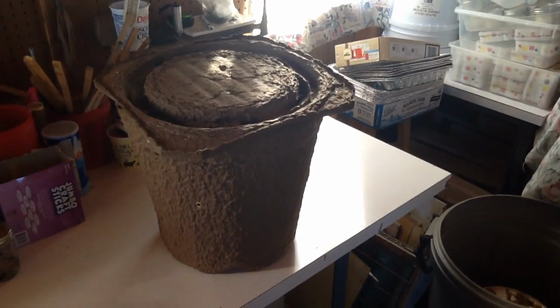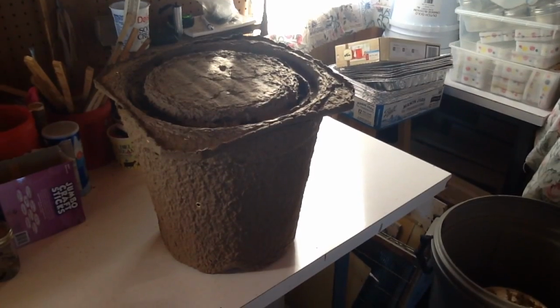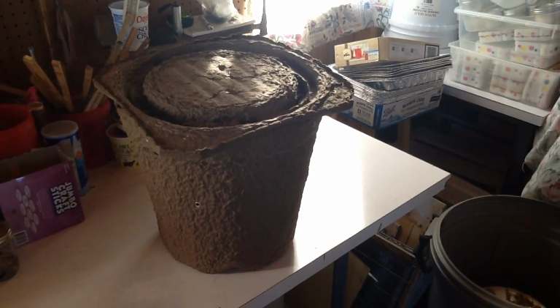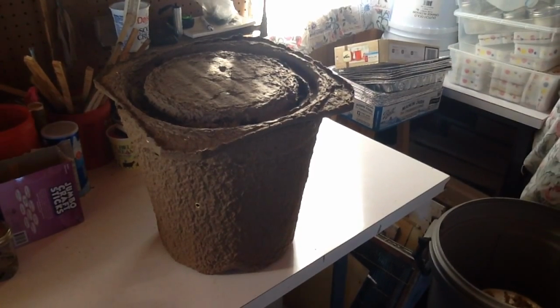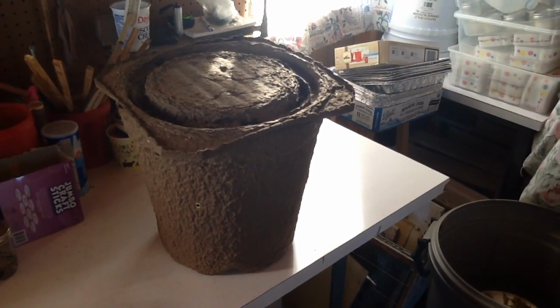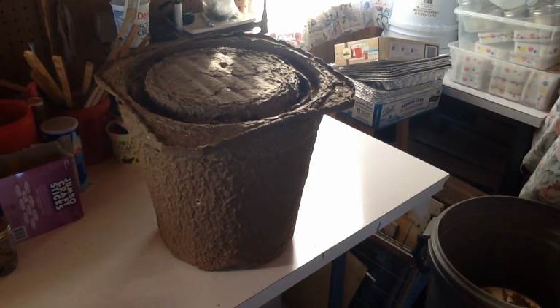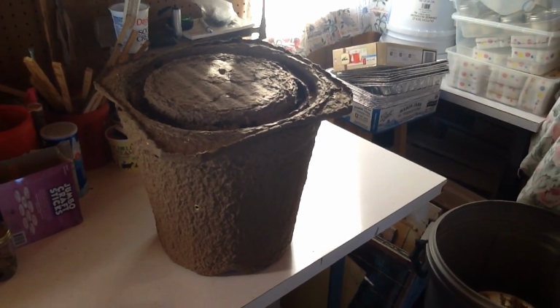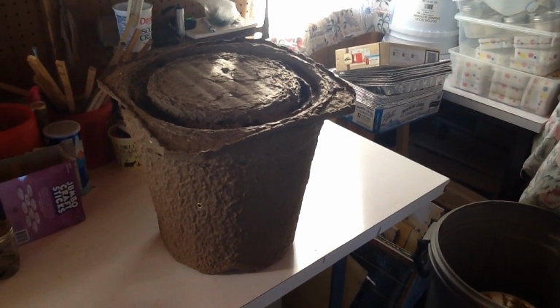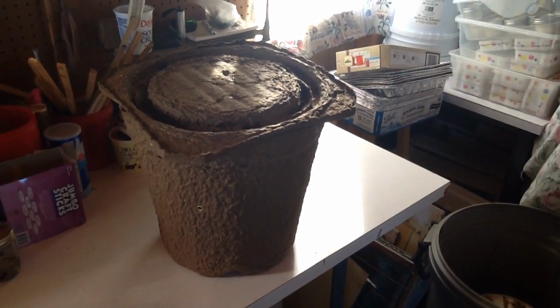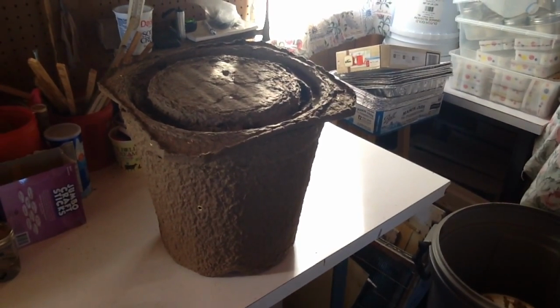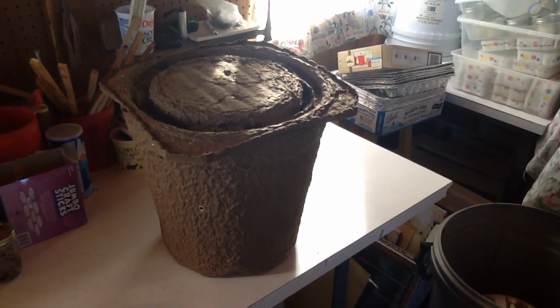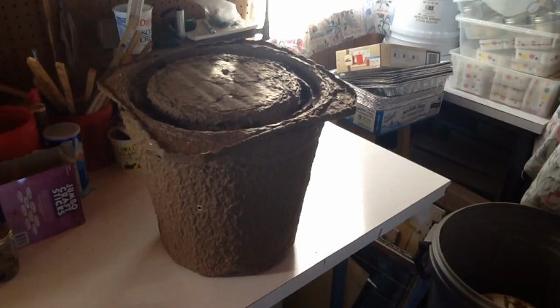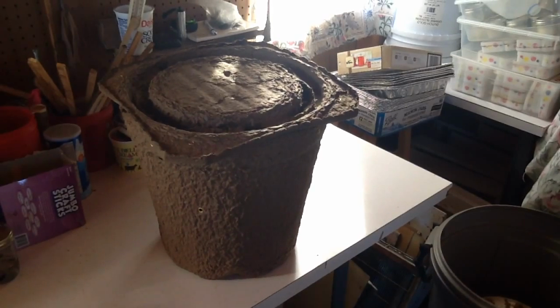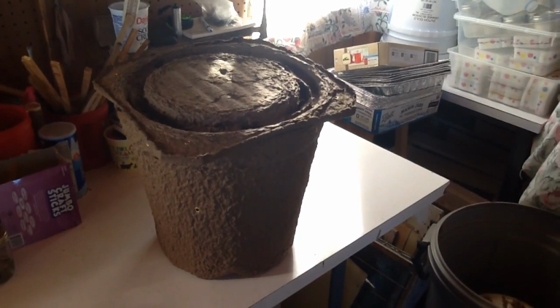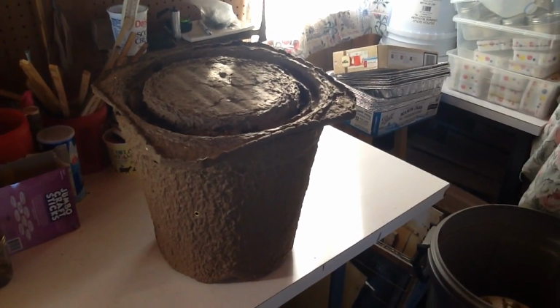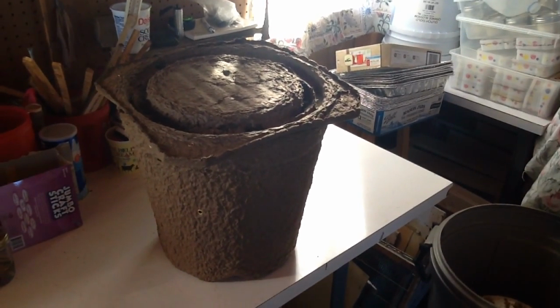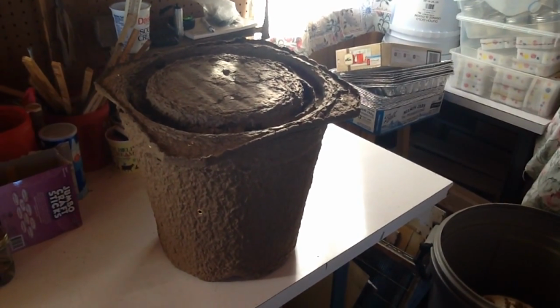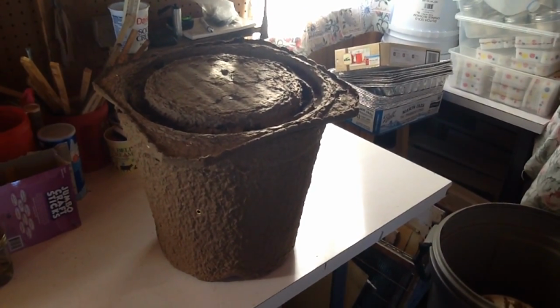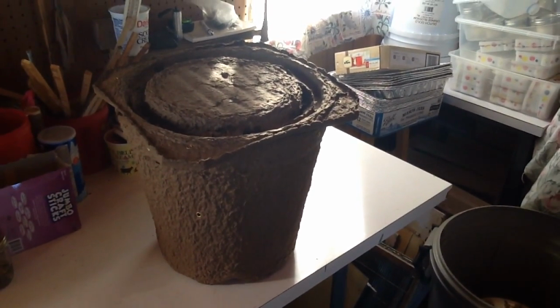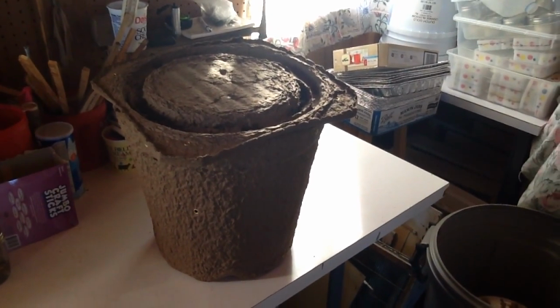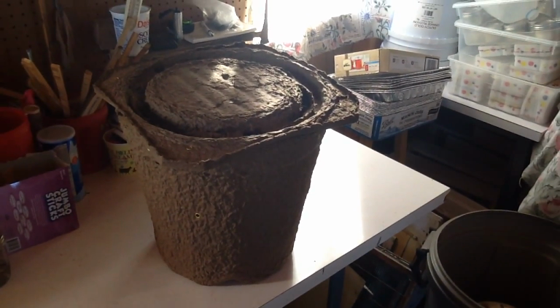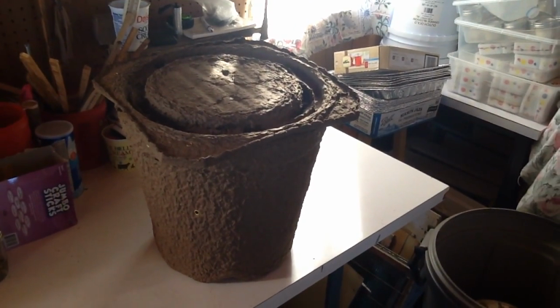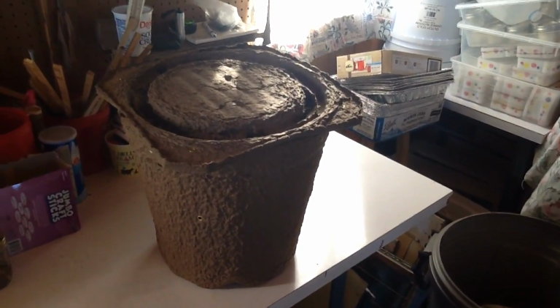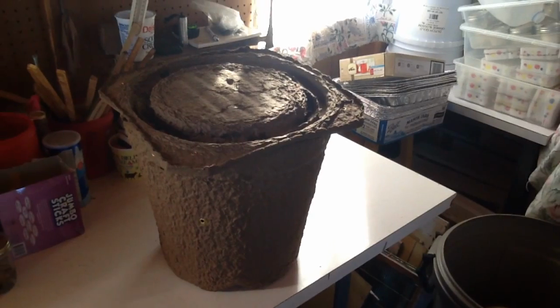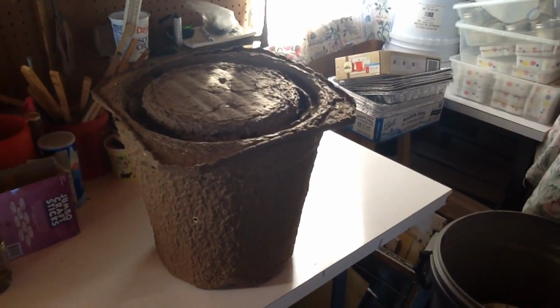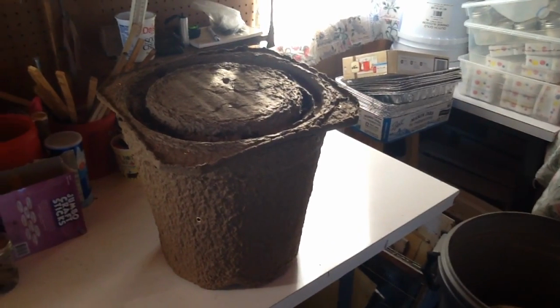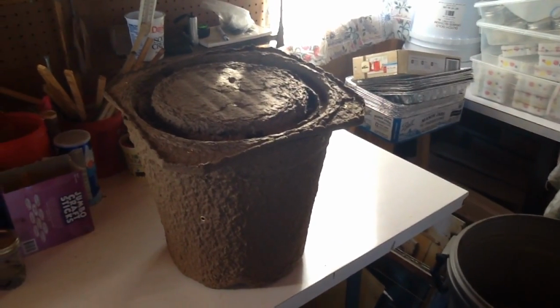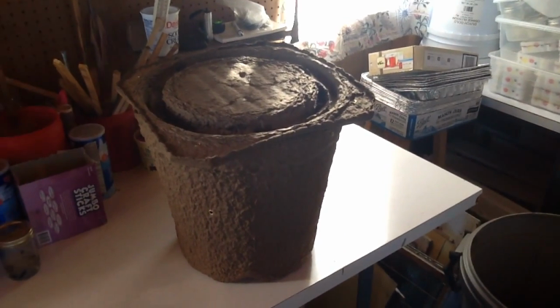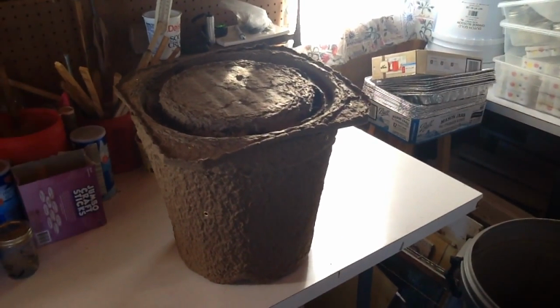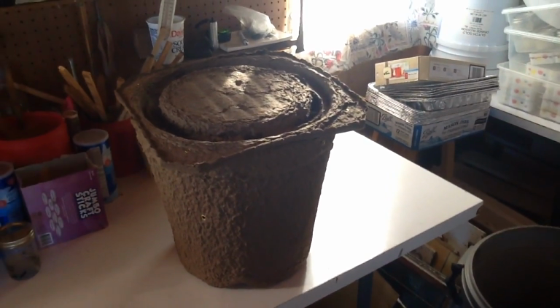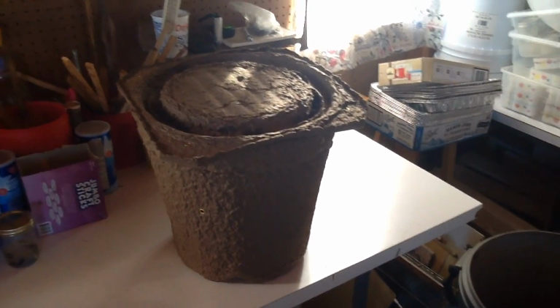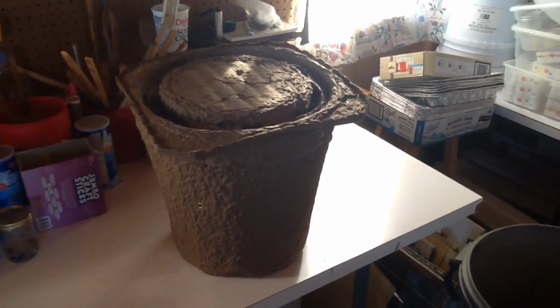Good afternoon from Little Creek Bee Ranch. We're going to do a little lesson on swarm catching. This is the fourth video today — we've got bee videos gone wild — but that's okay because we're getting ready for spring.